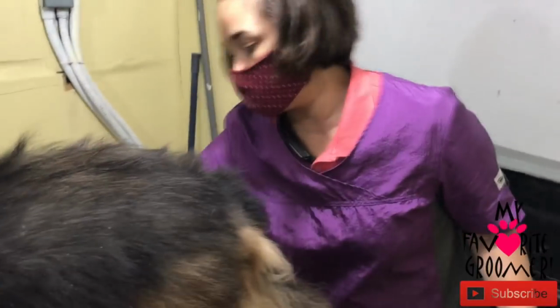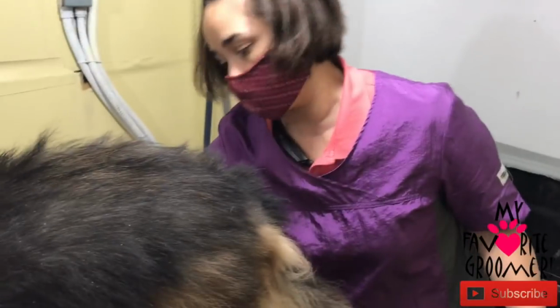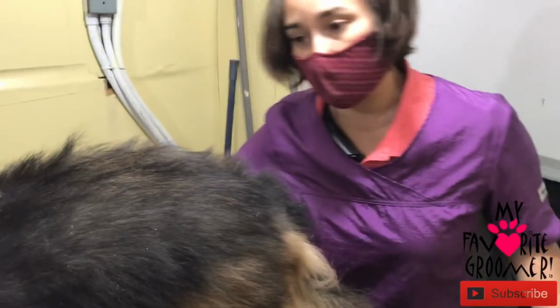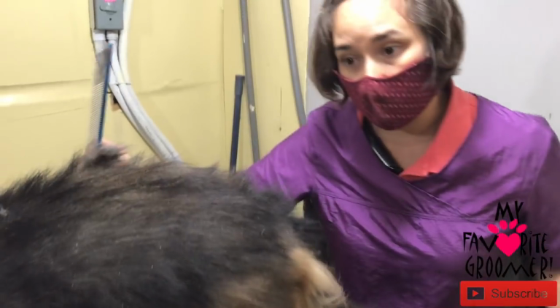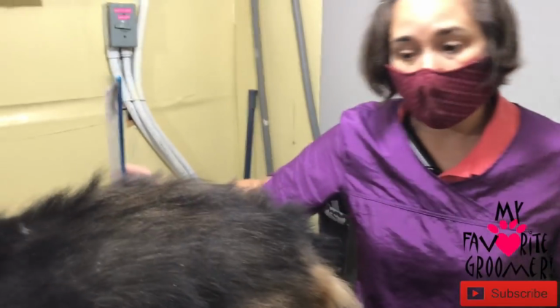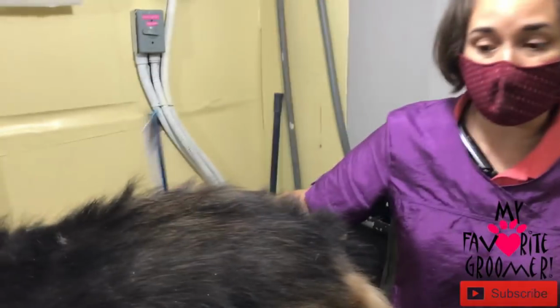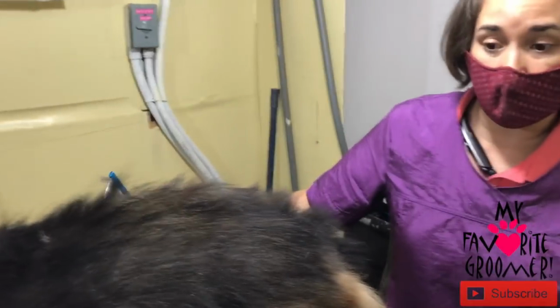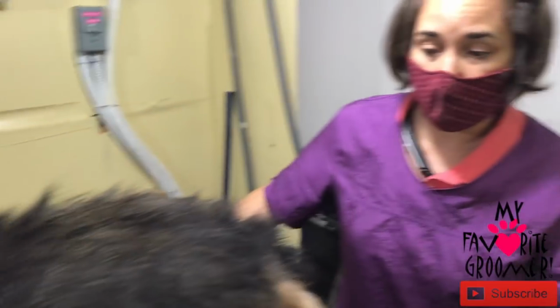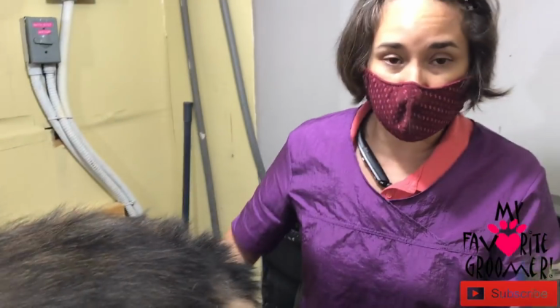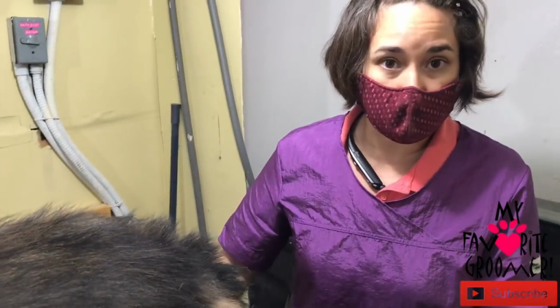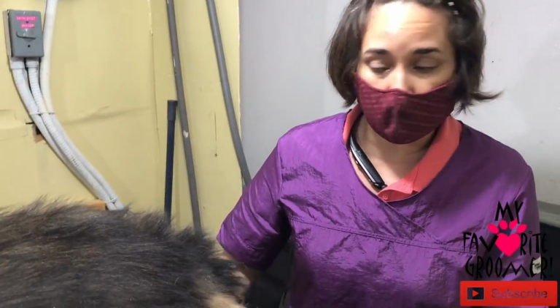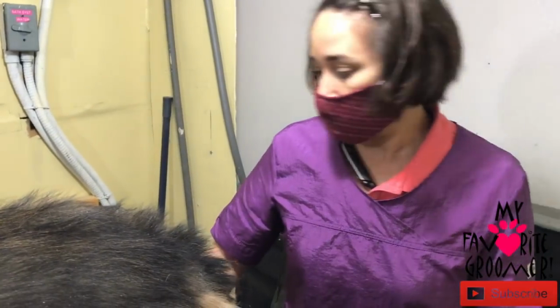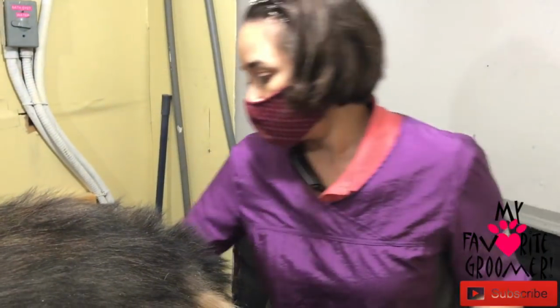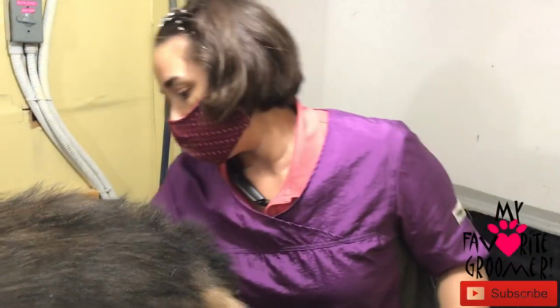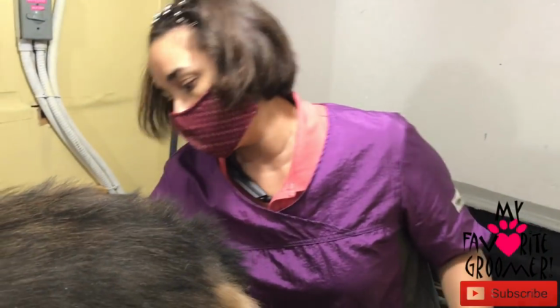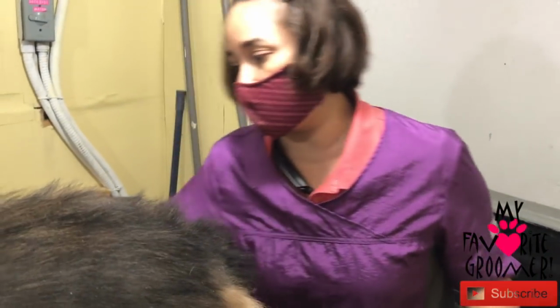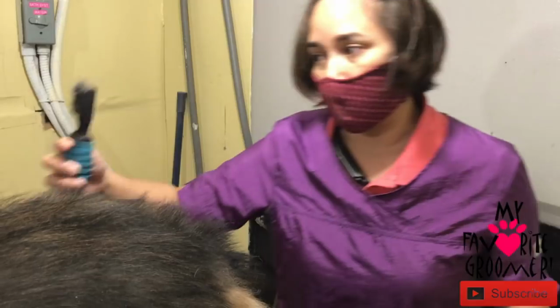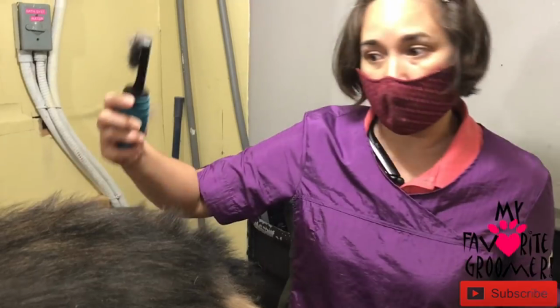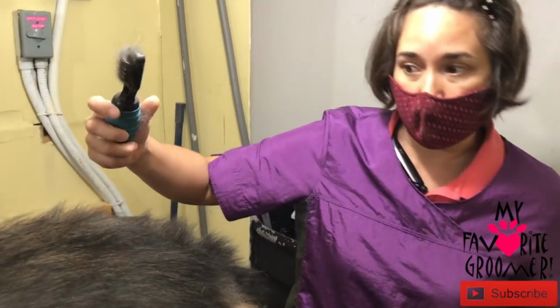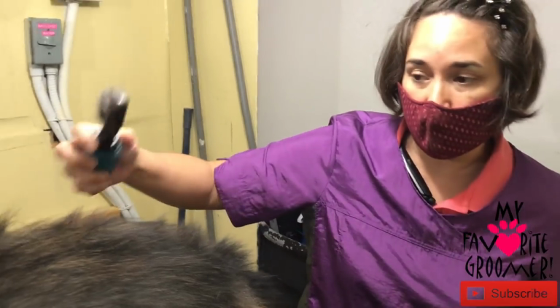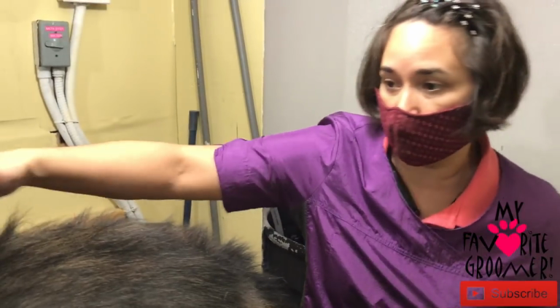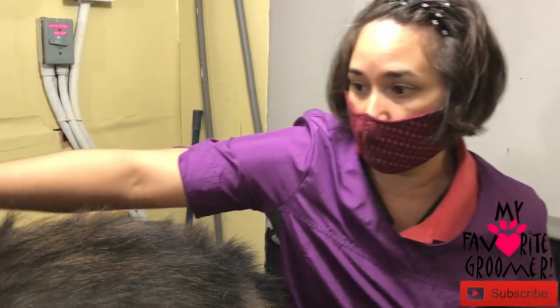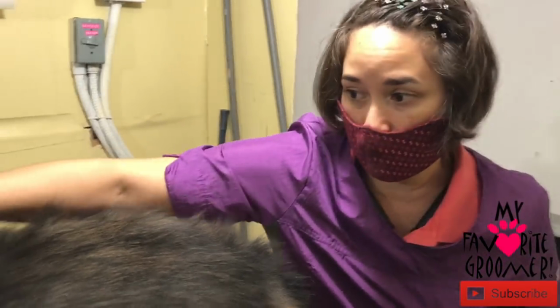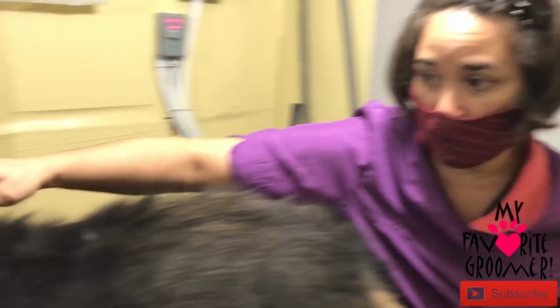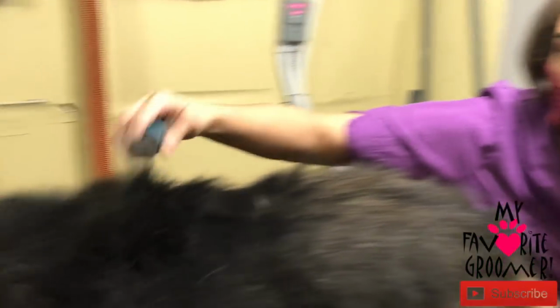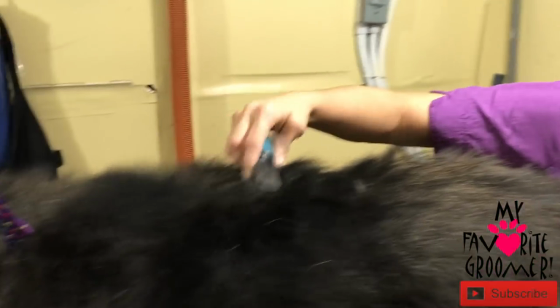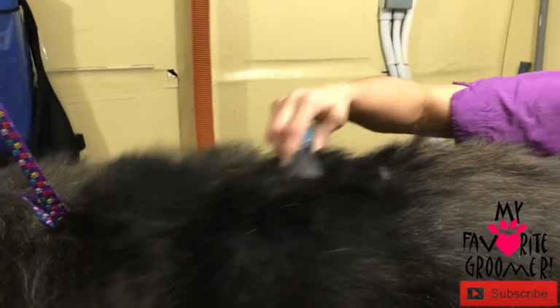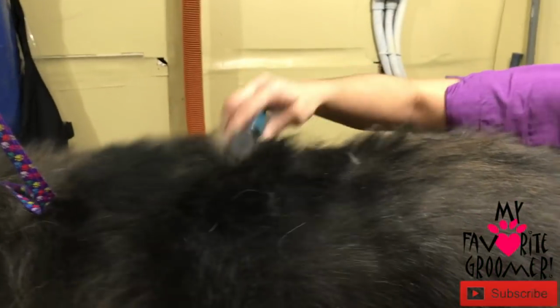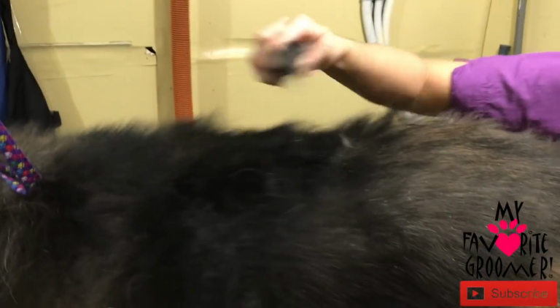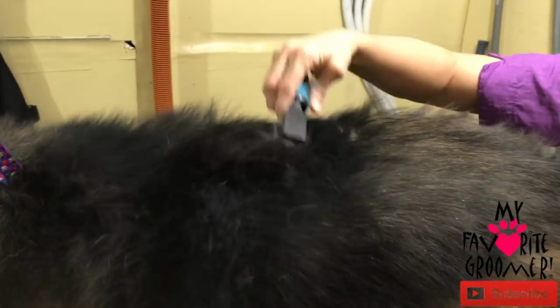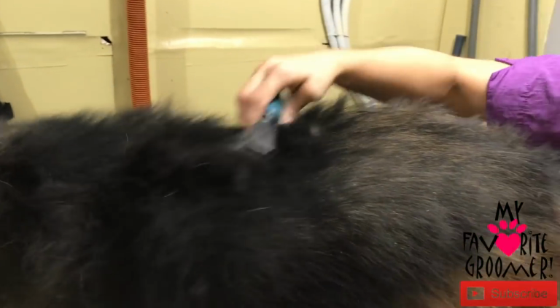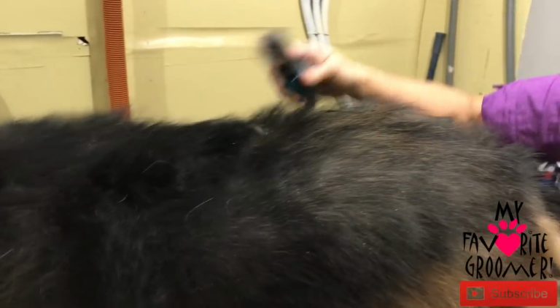Here's your comb, your brush, your Furminator, your de-matter. That's what he's using right now to break up all this hair up here.